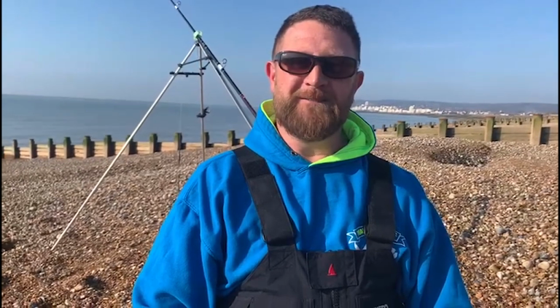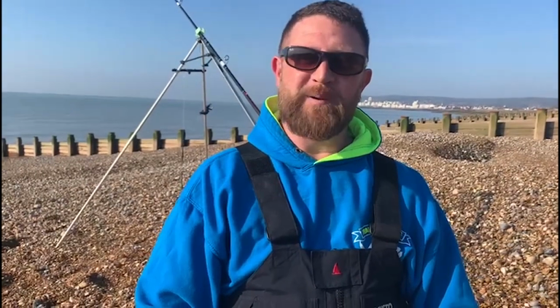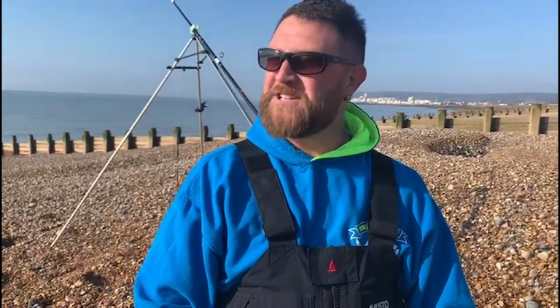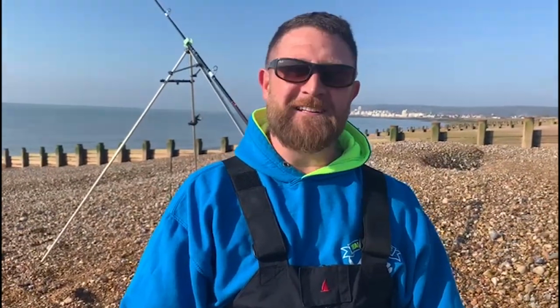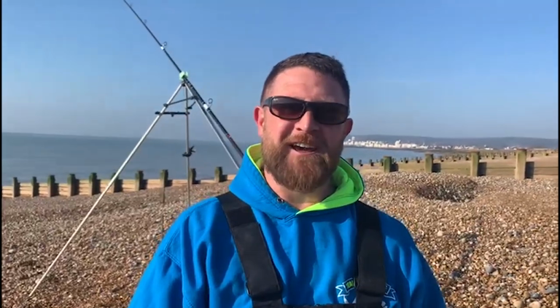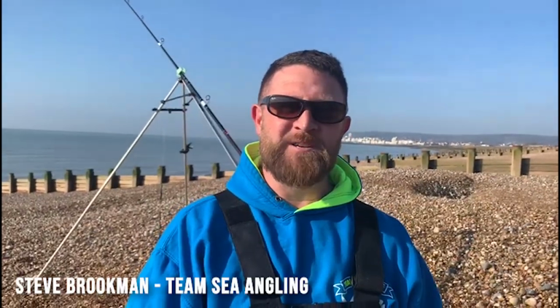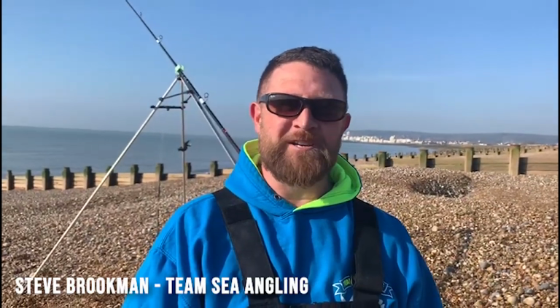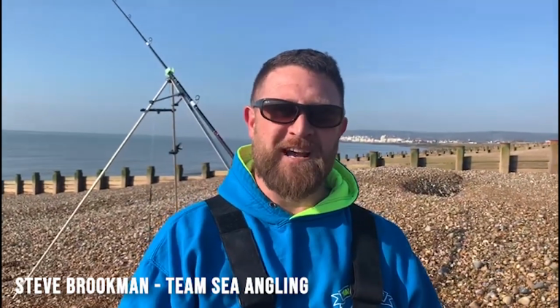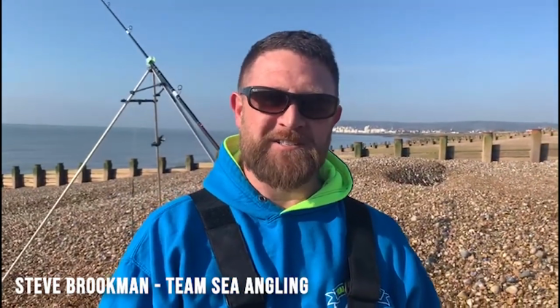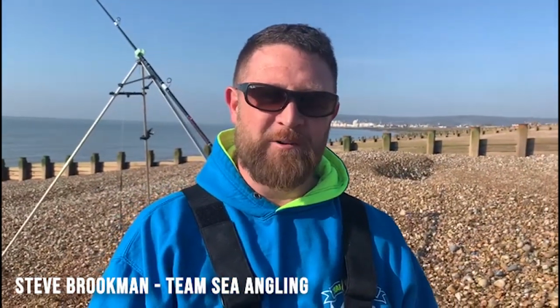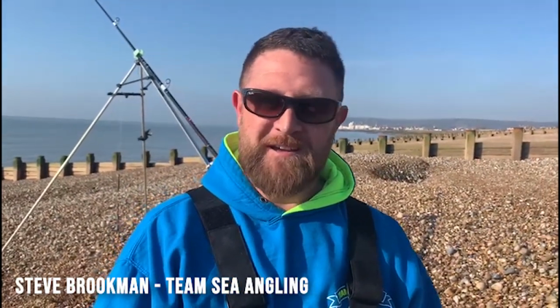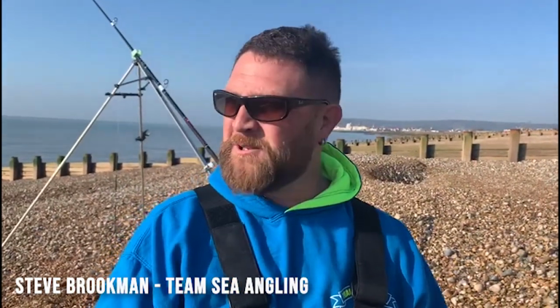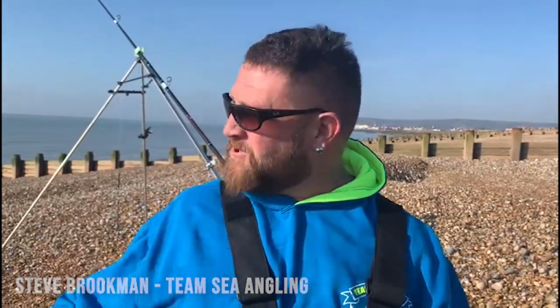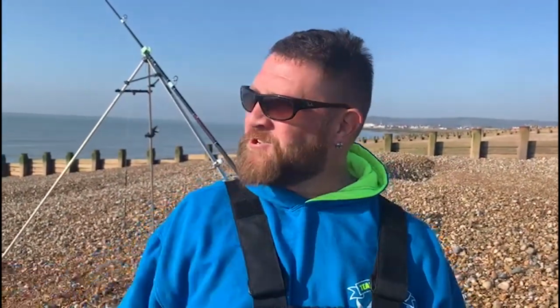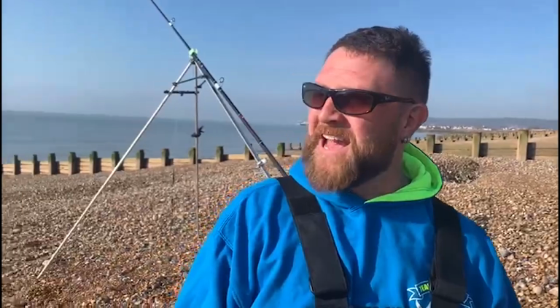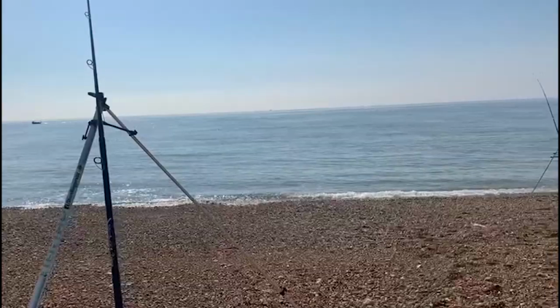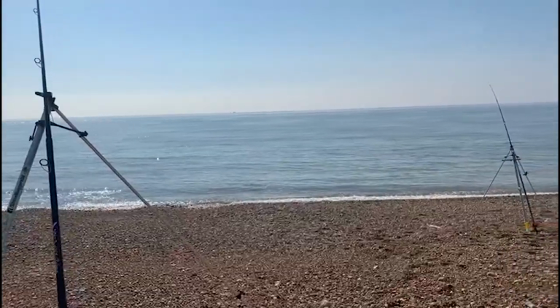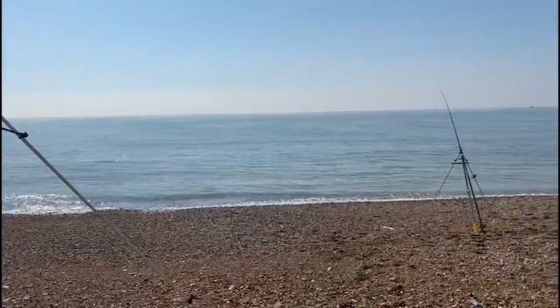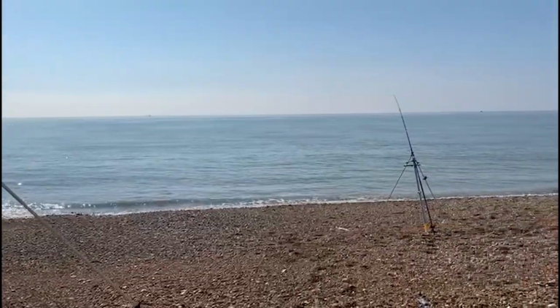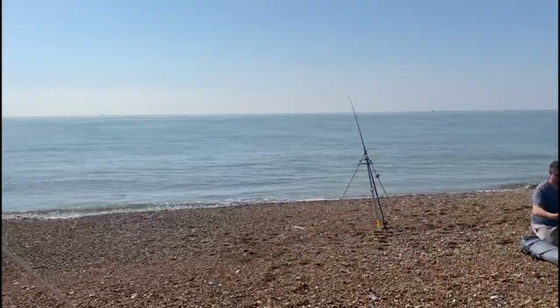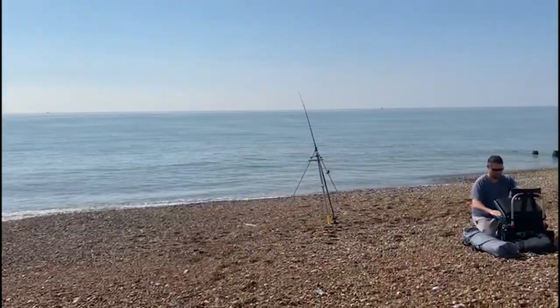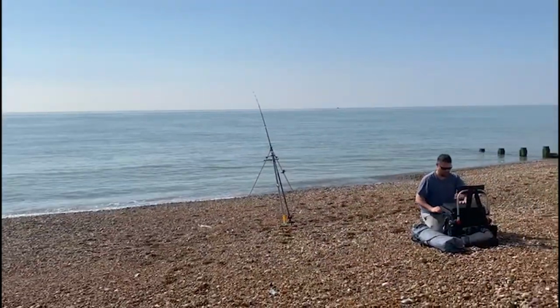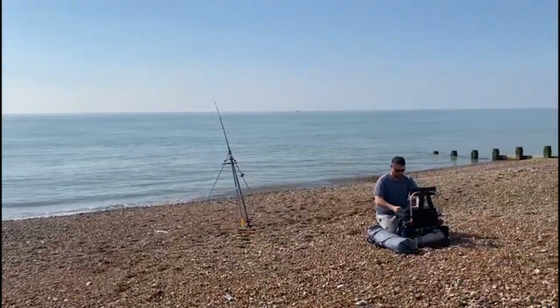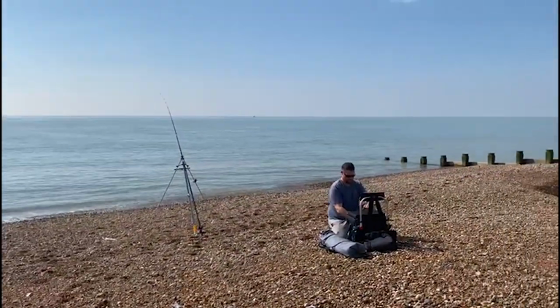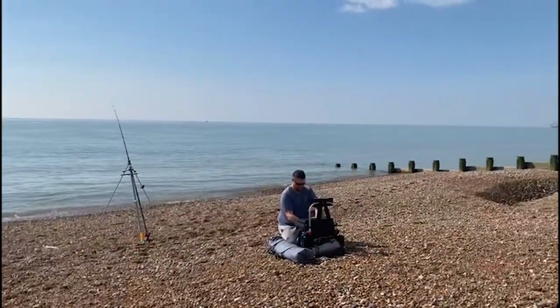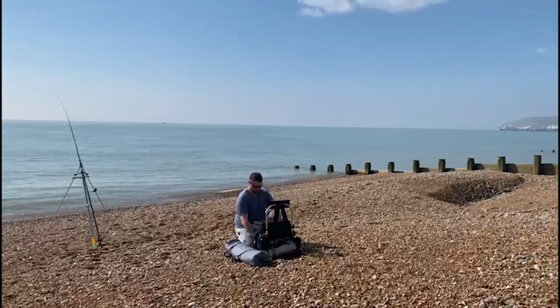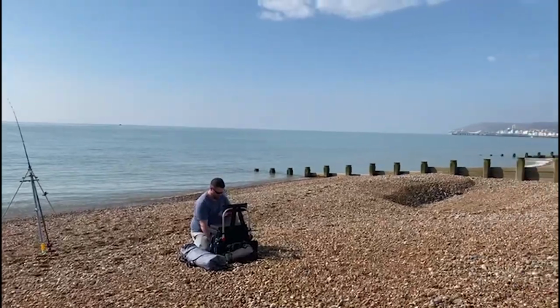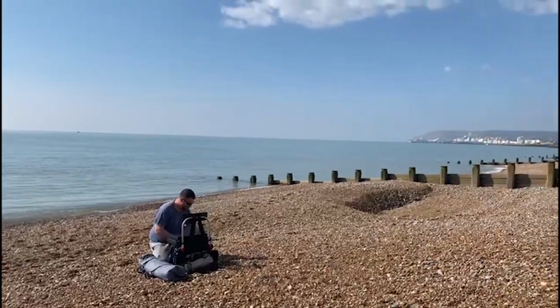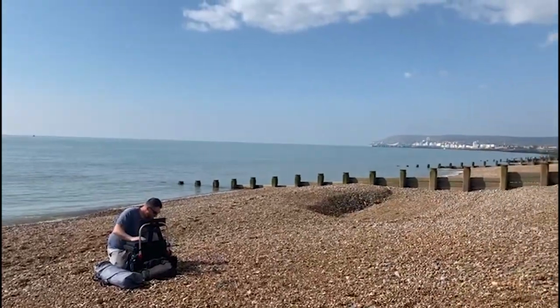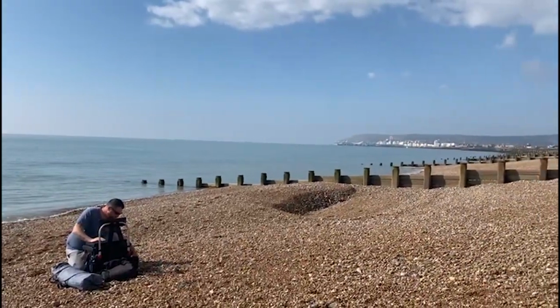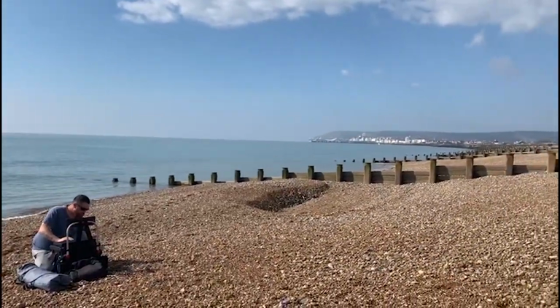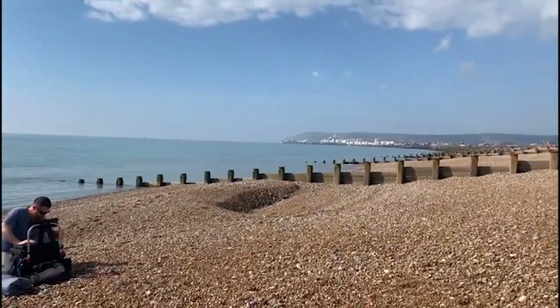Good morning. We're place fishing today down on Eastbourne Beach in East Sussex on the south coast. Conditions today, as you can see out there, are absolutely spot on. The sun's shining, warming up nicely as it climbs in the sky, and the water's nice and clear.